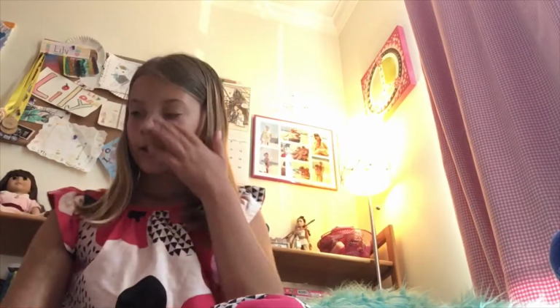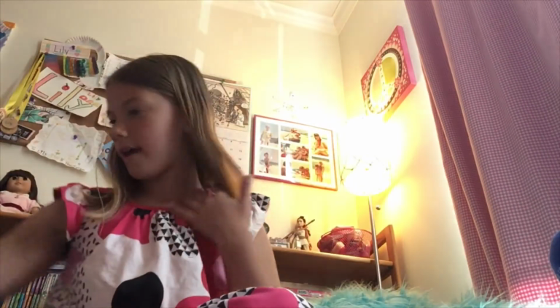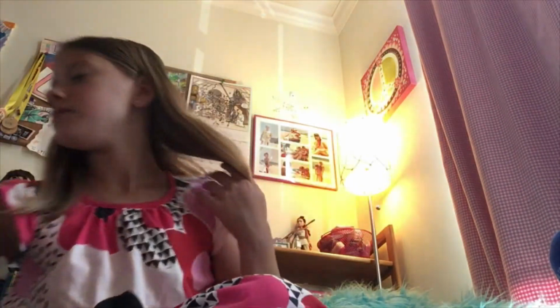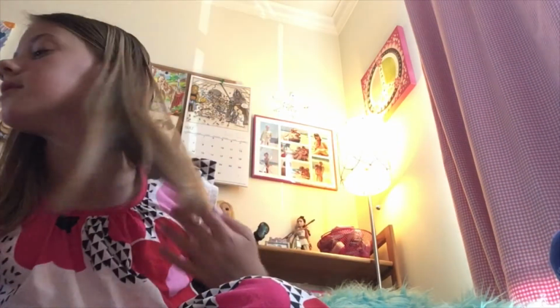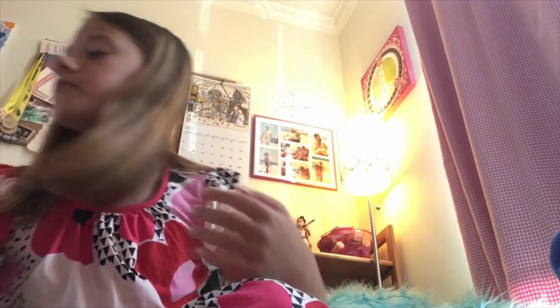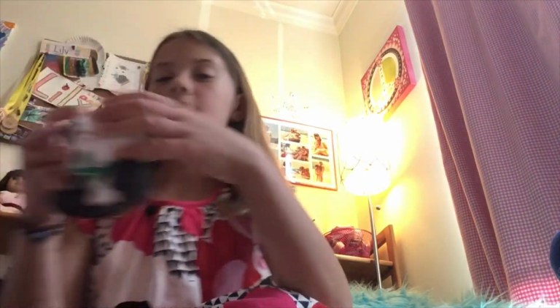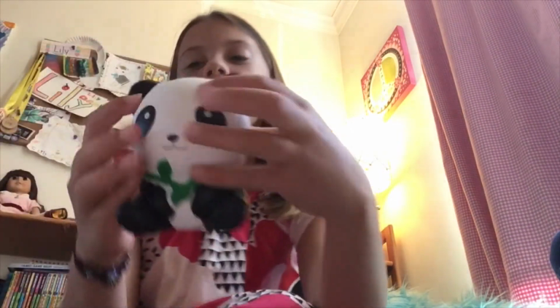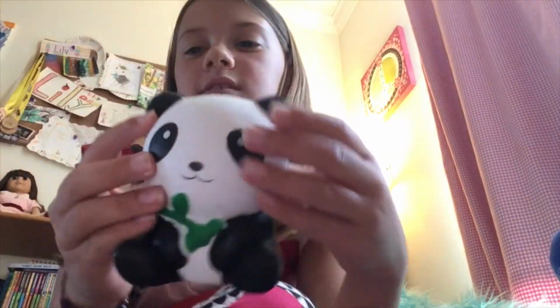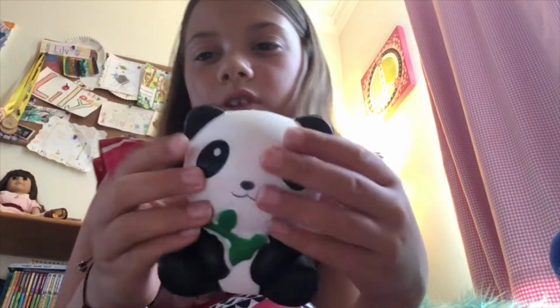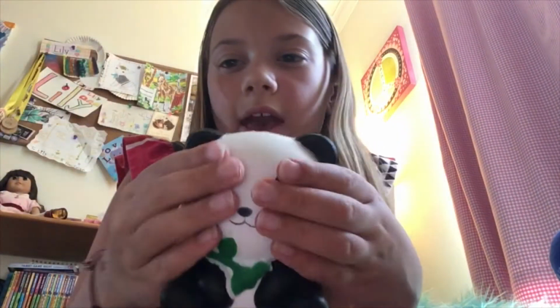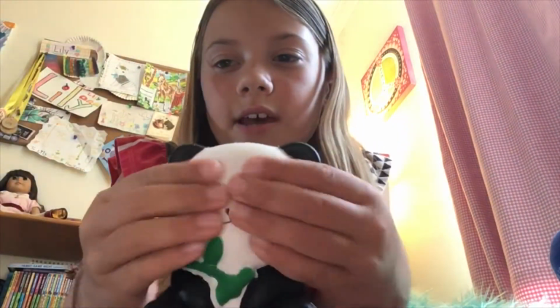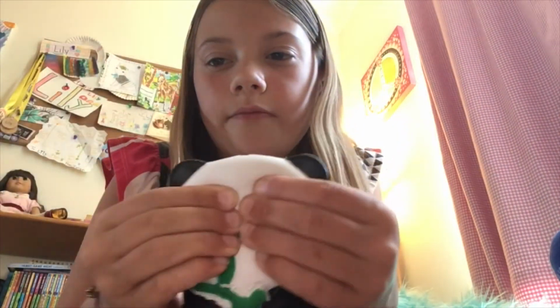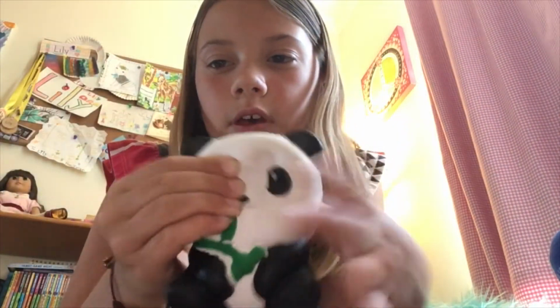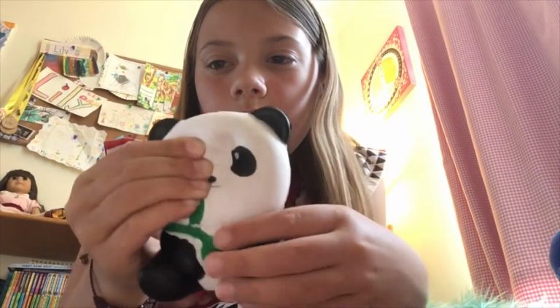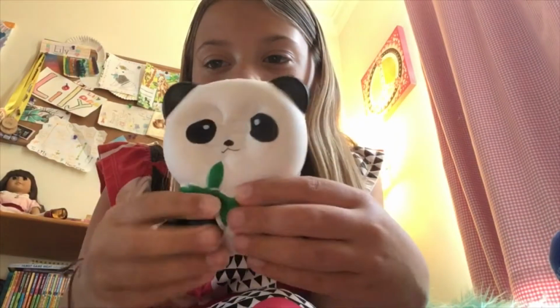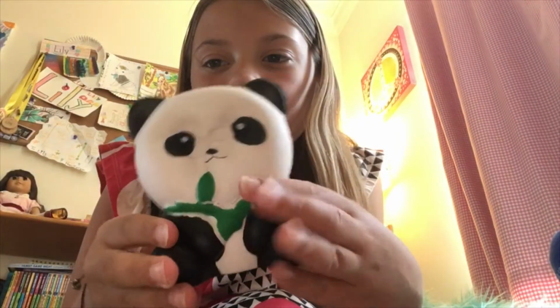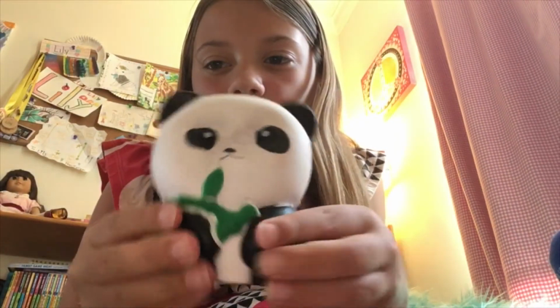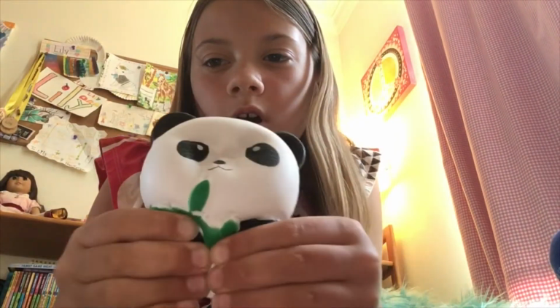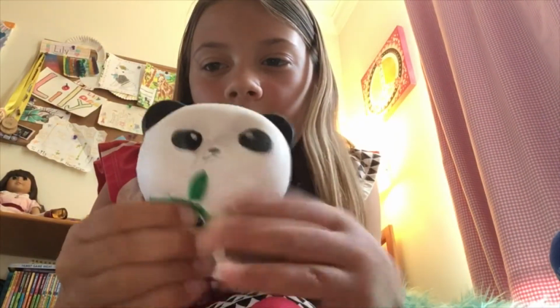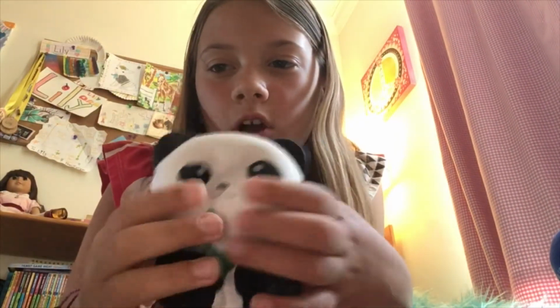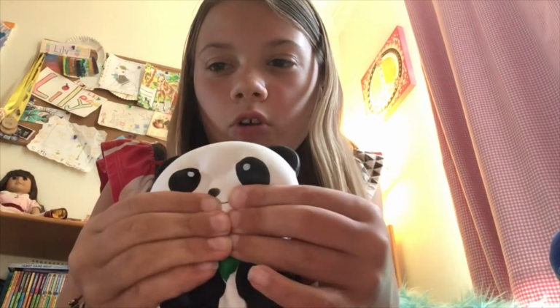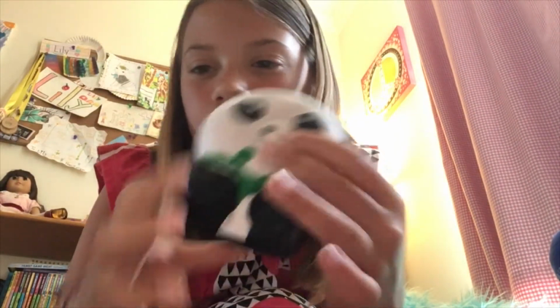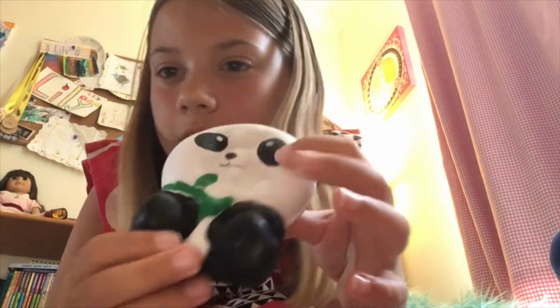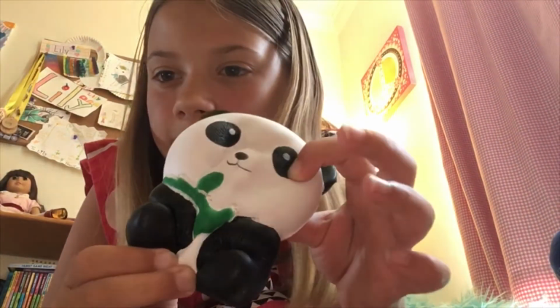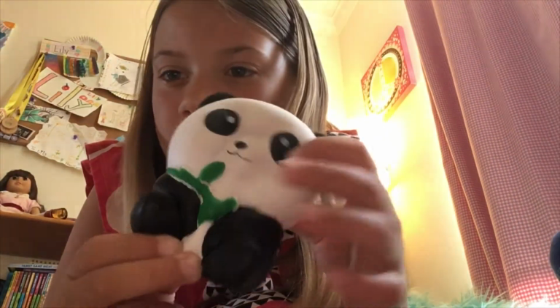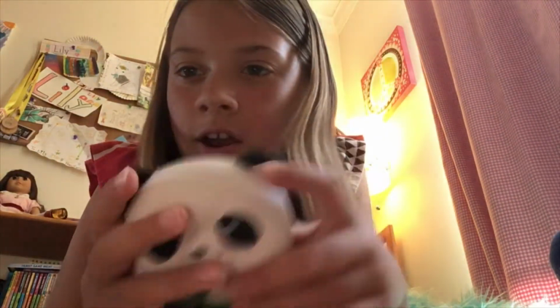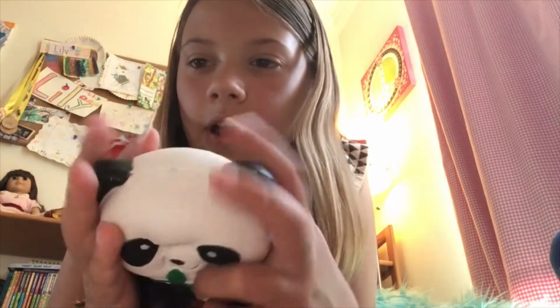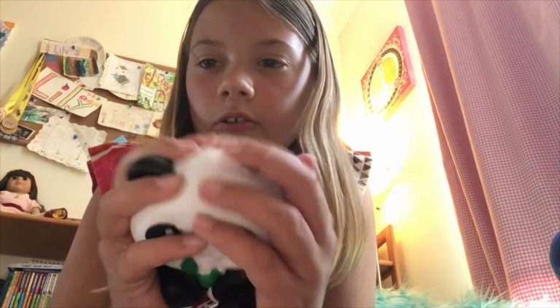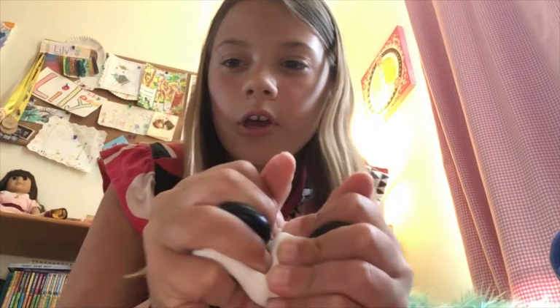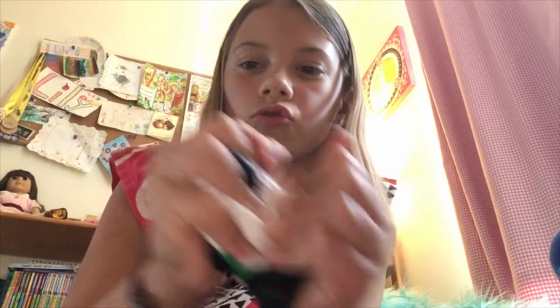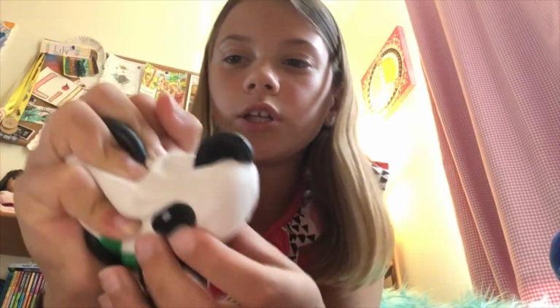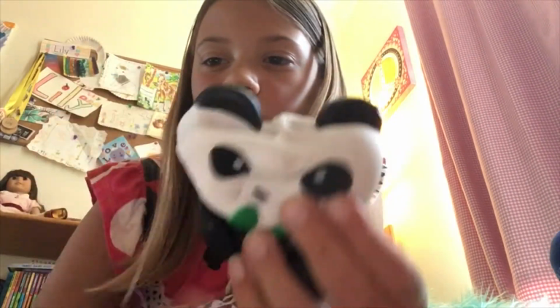Next up we have this squishy panda. I got it at Walgreens too. It's a little bit defected but it's really squishy.